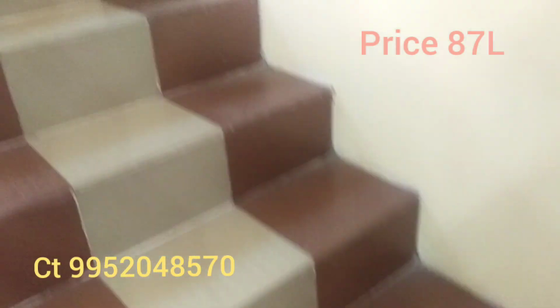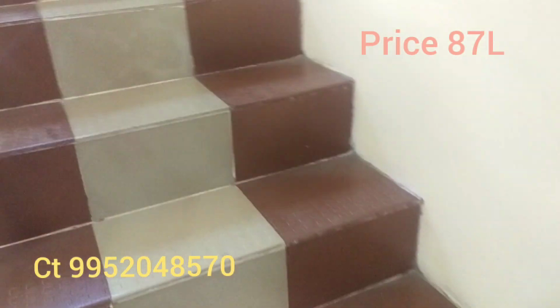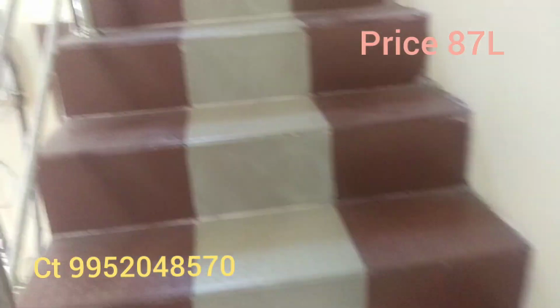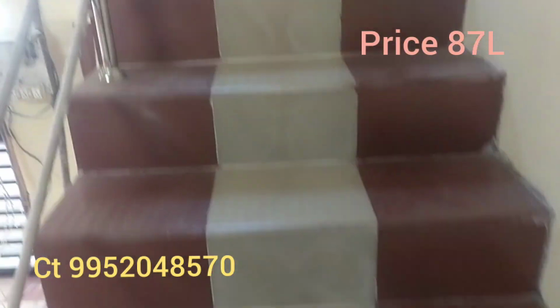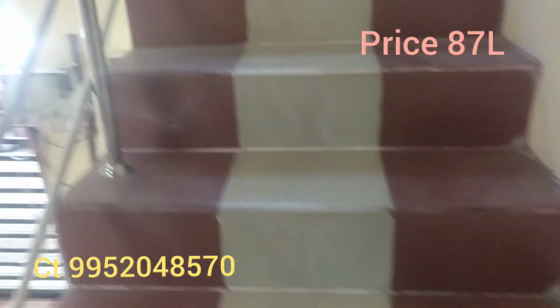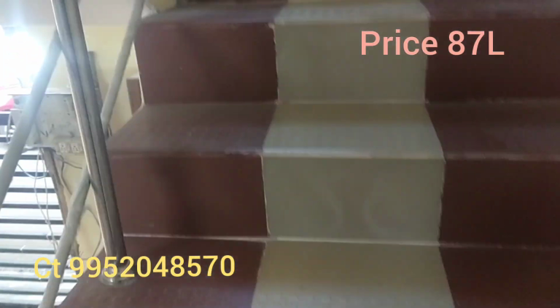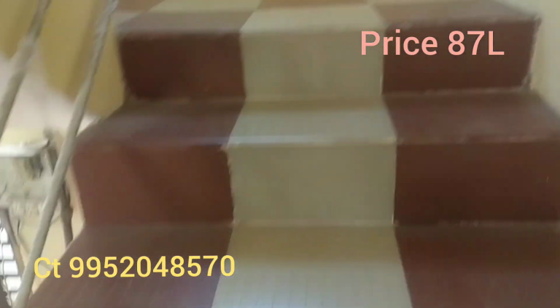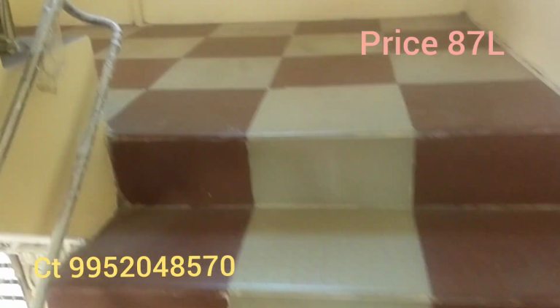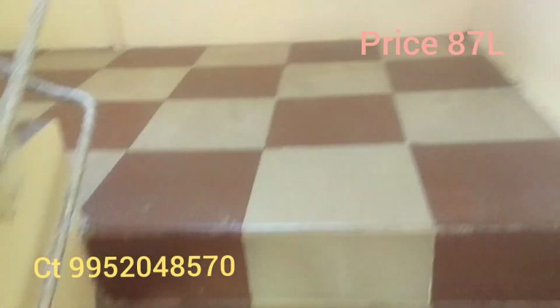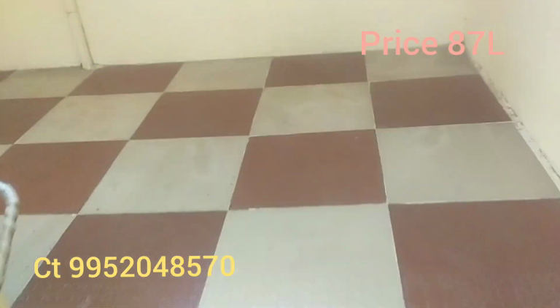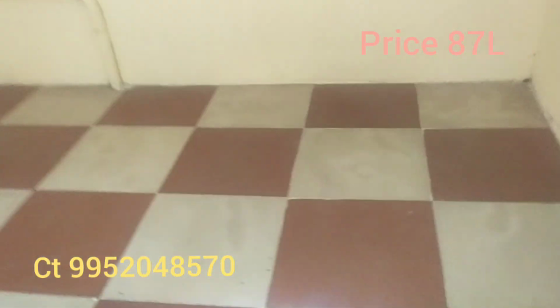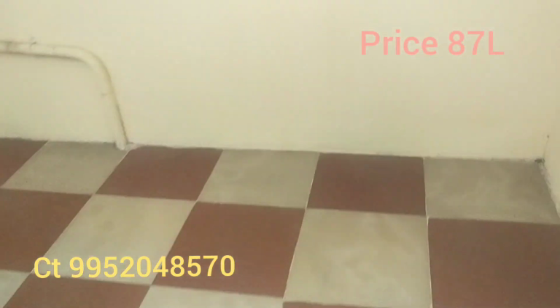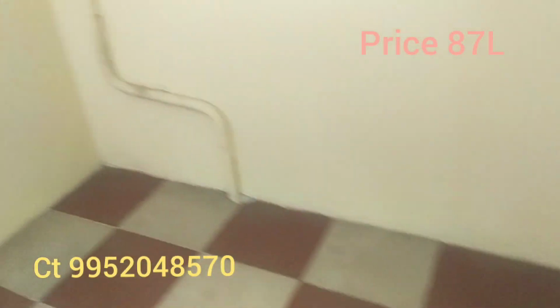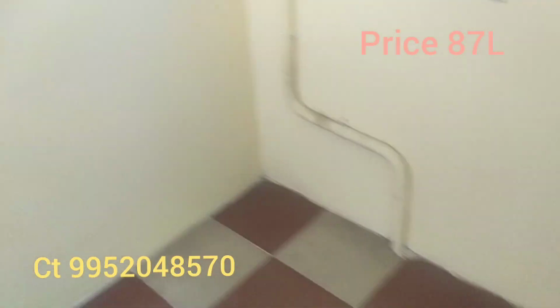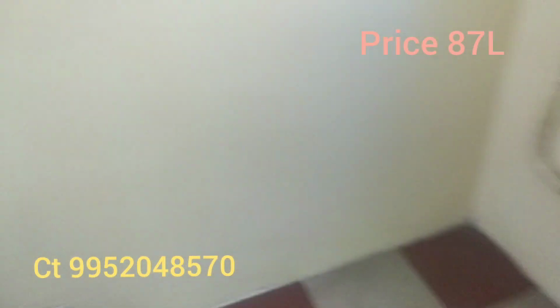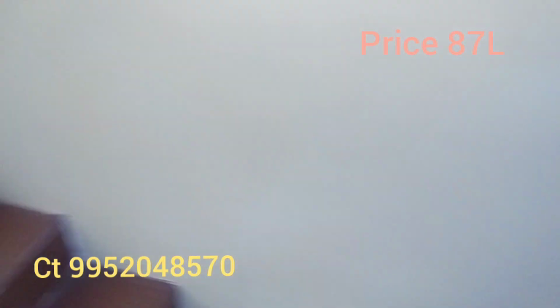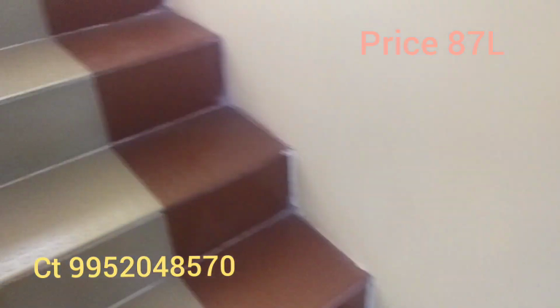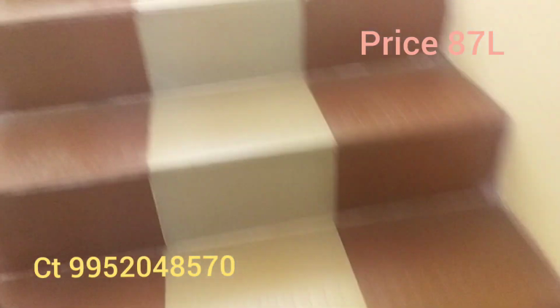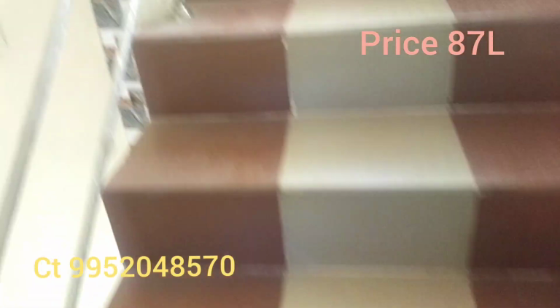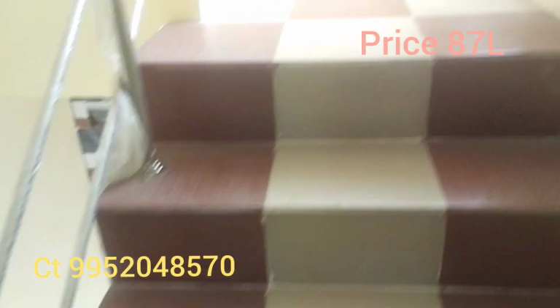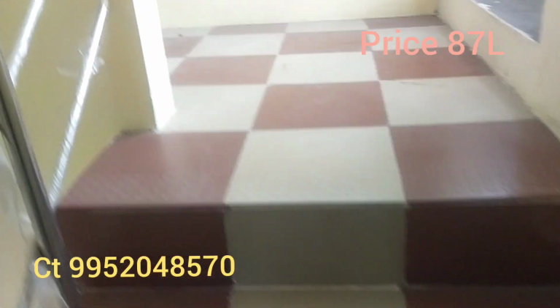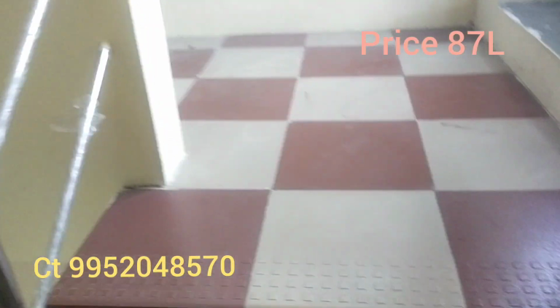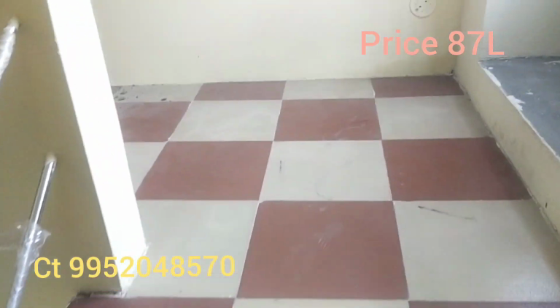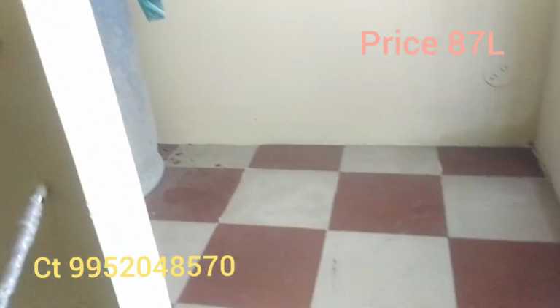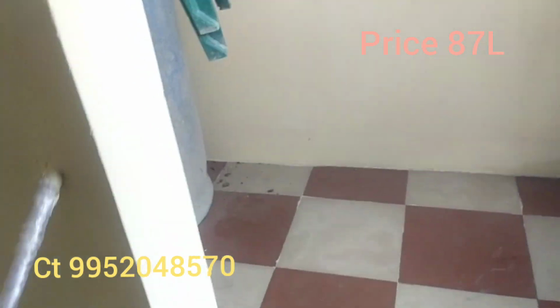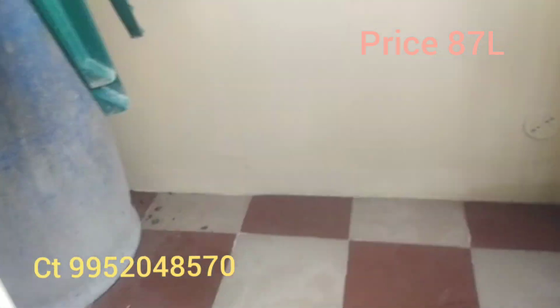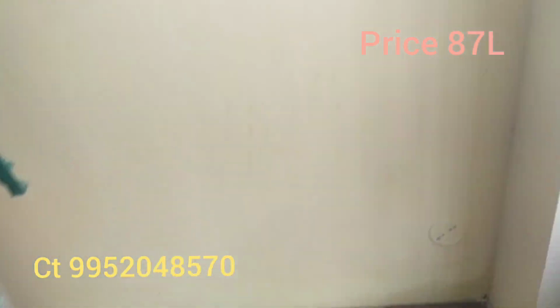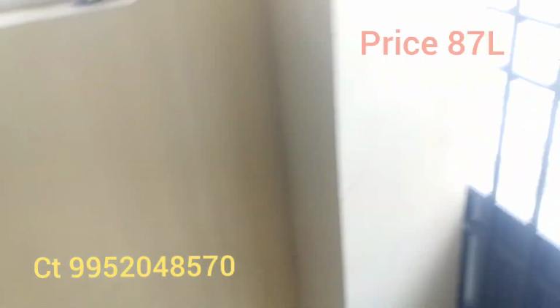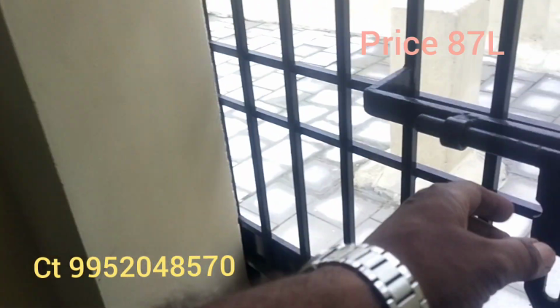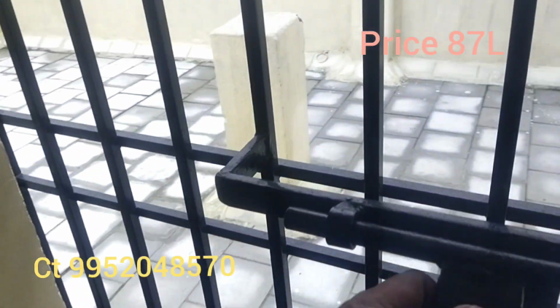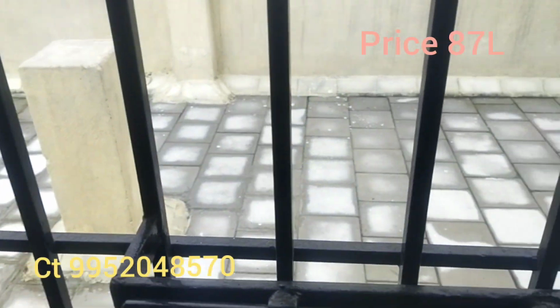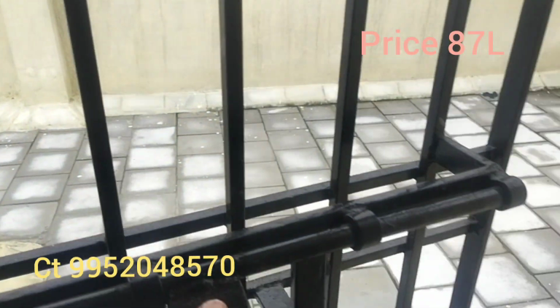This is the first floor. There is a big beam here. This is a big open space with an open terrace.